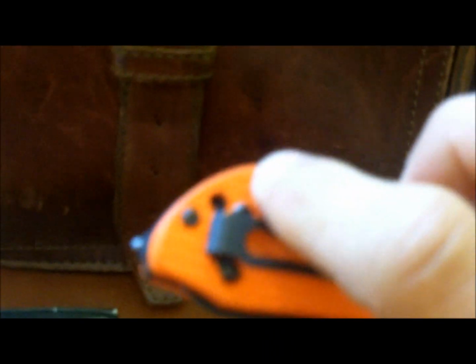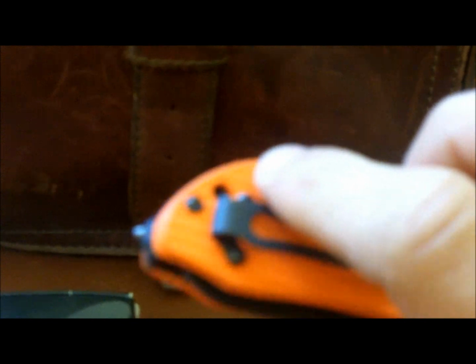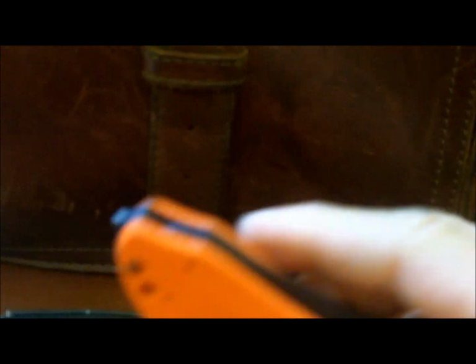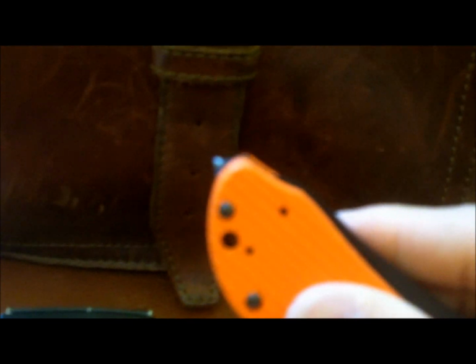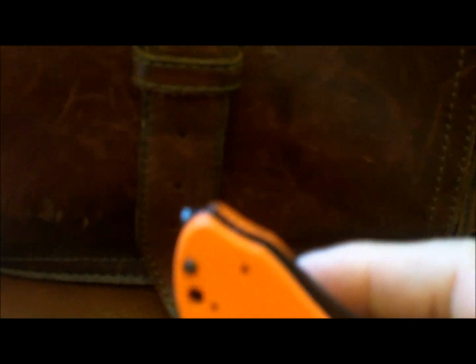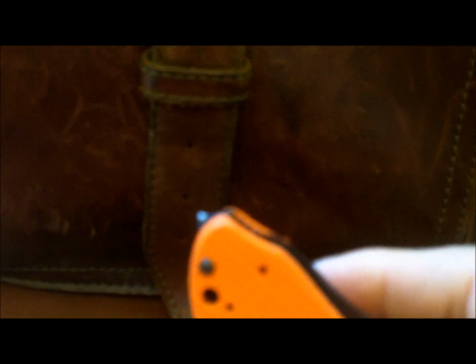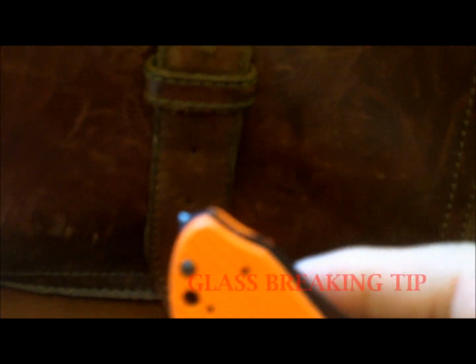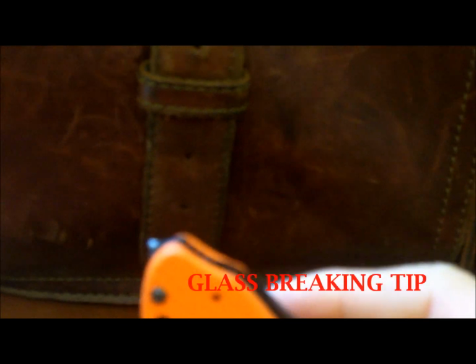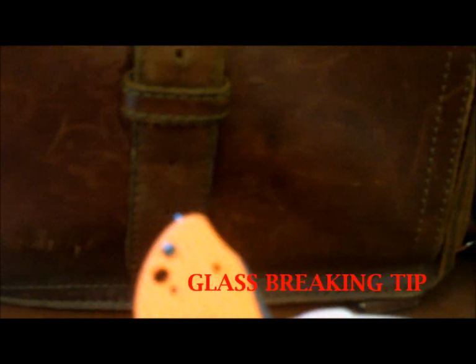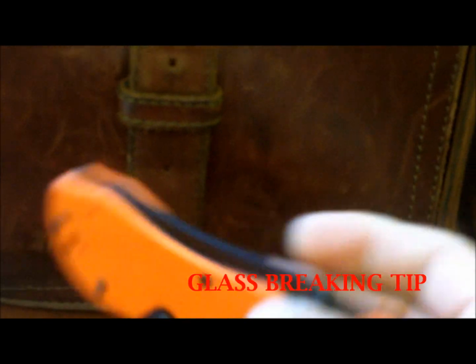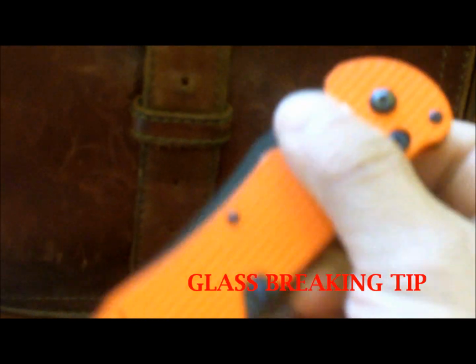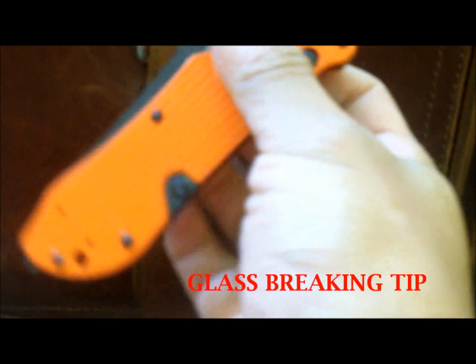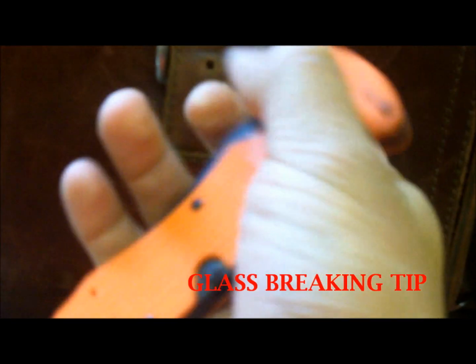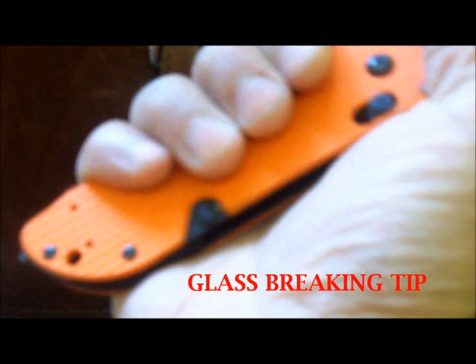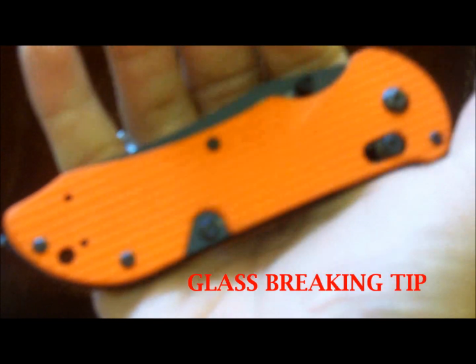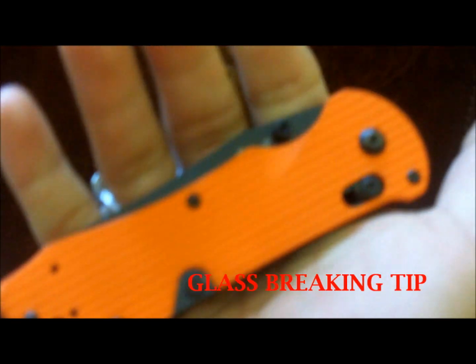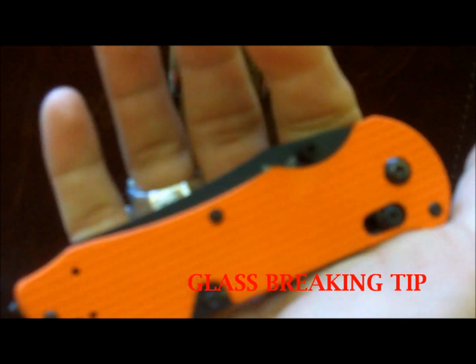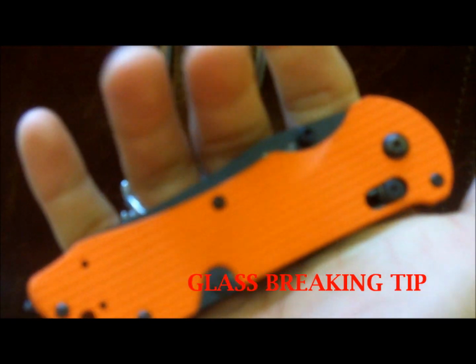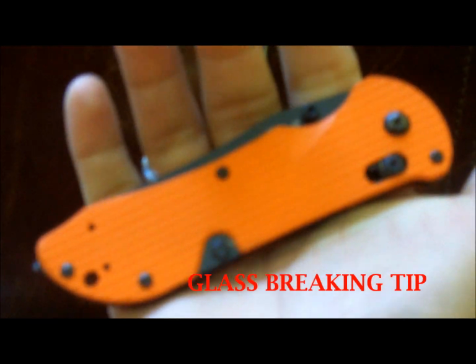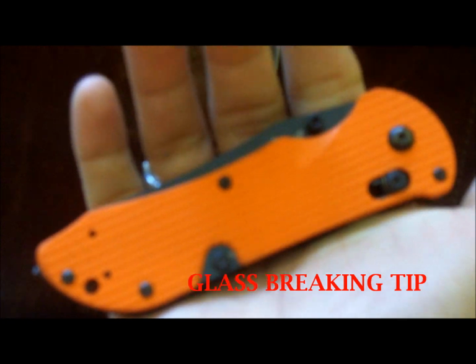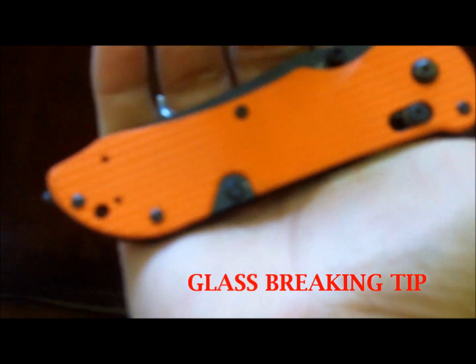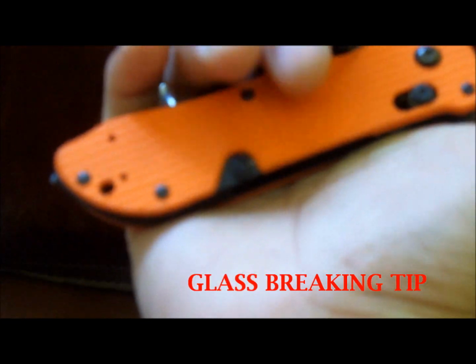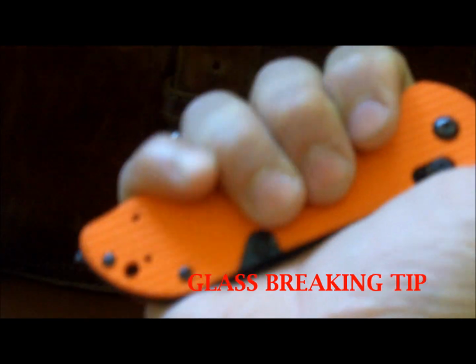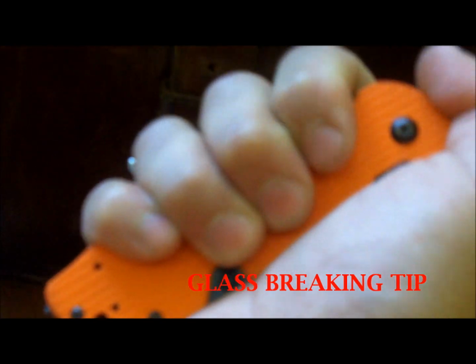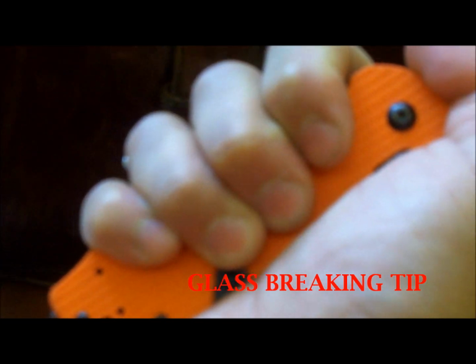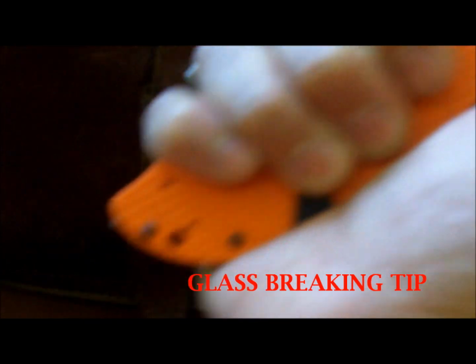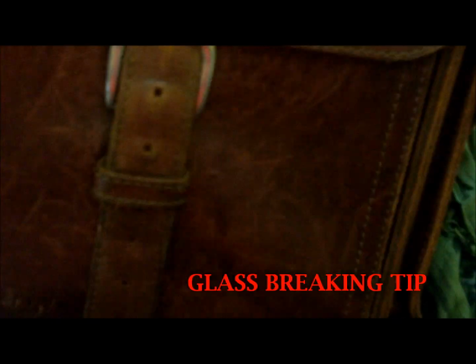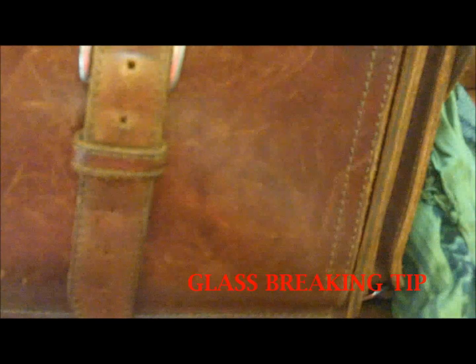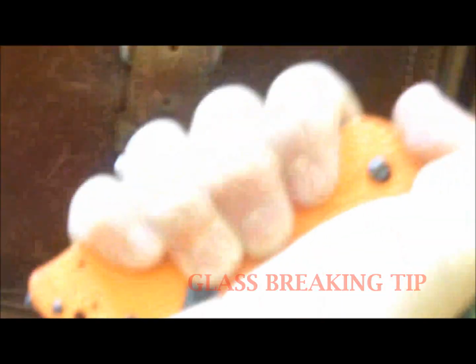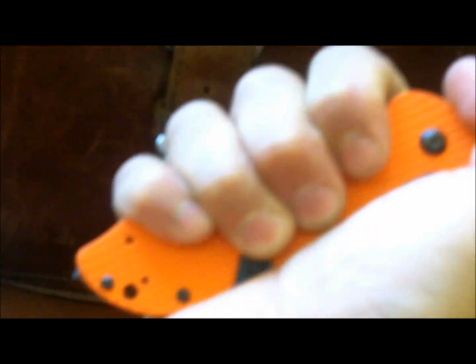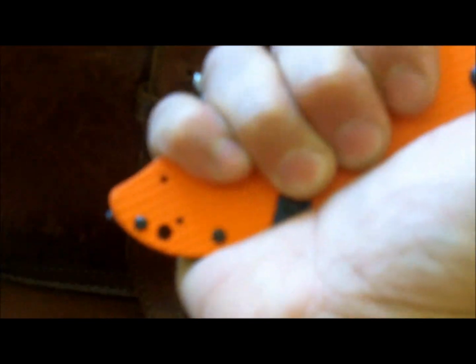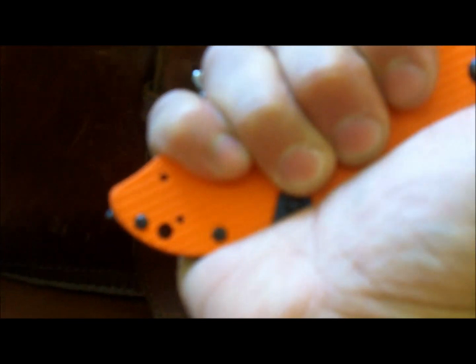And there is the glass breaker. That glass breaker fits really nice. You can see how the handle kind of curves in there, so you wrap your thumb on top and you can smash some glass.